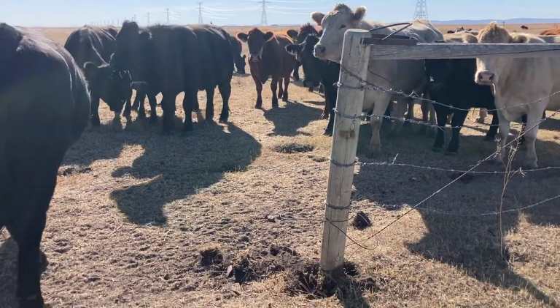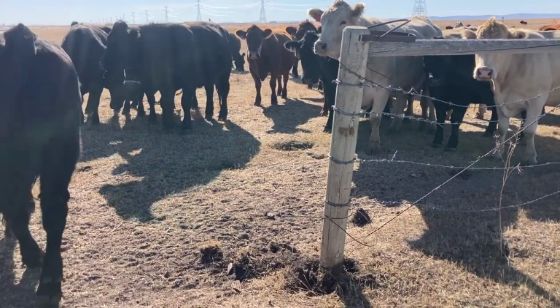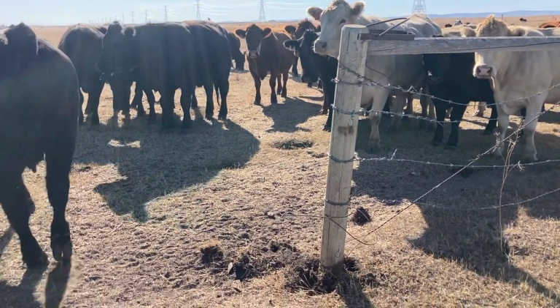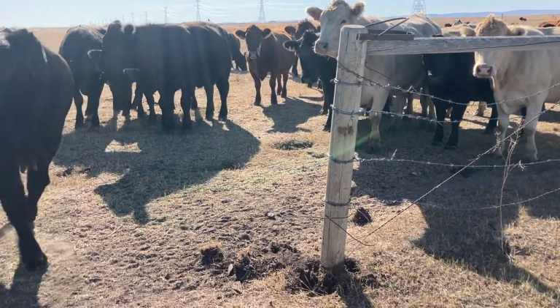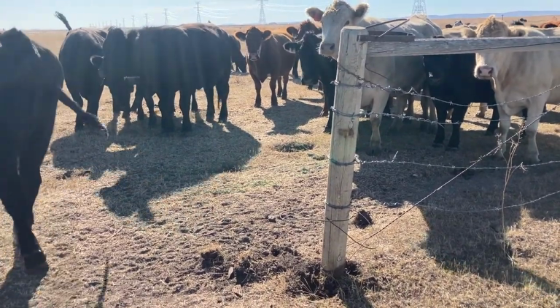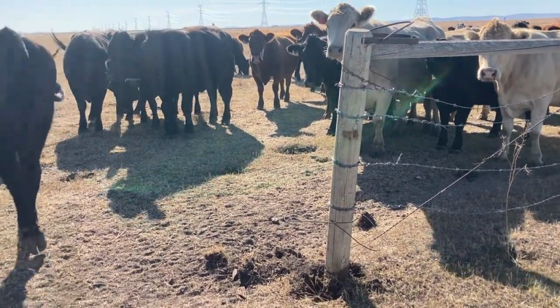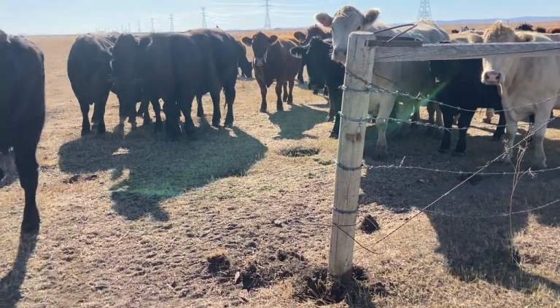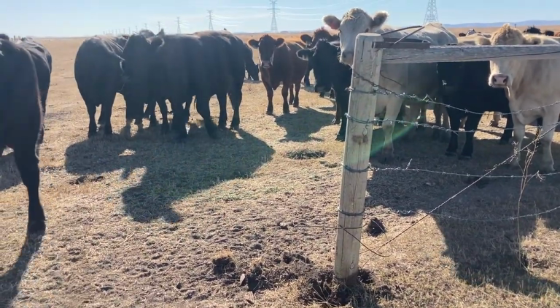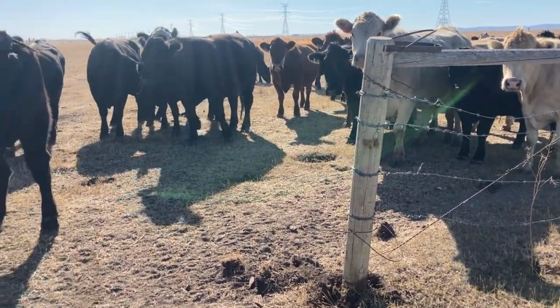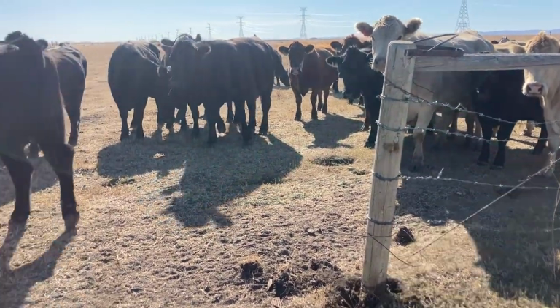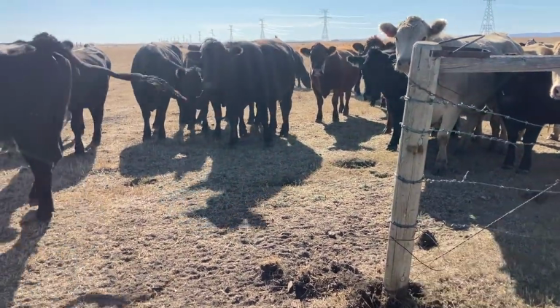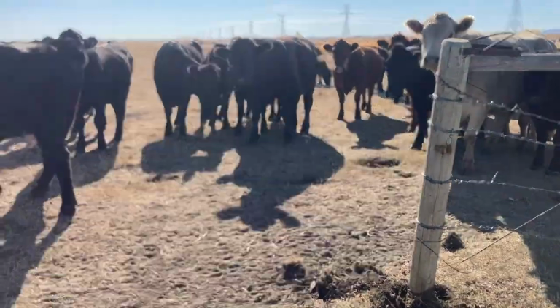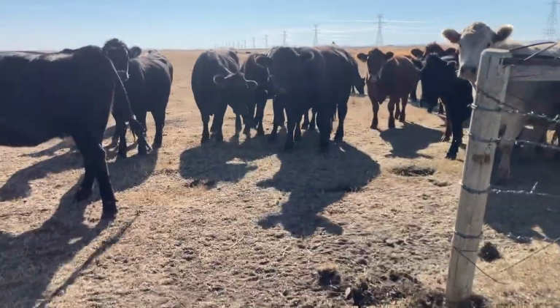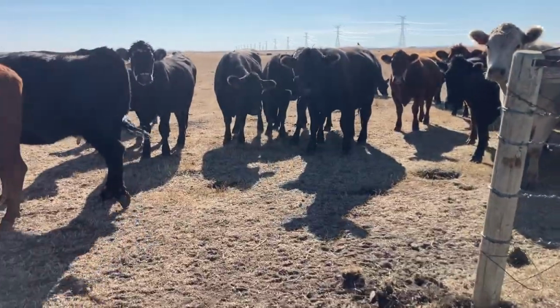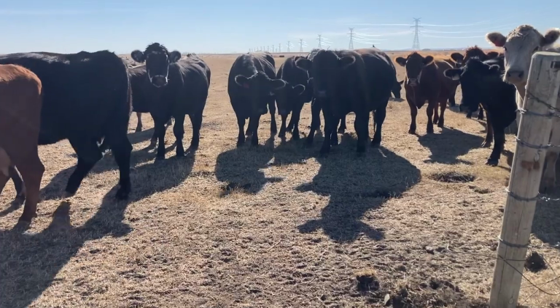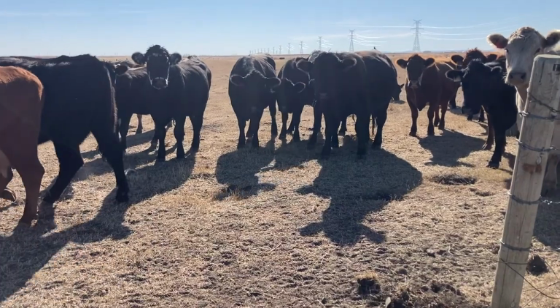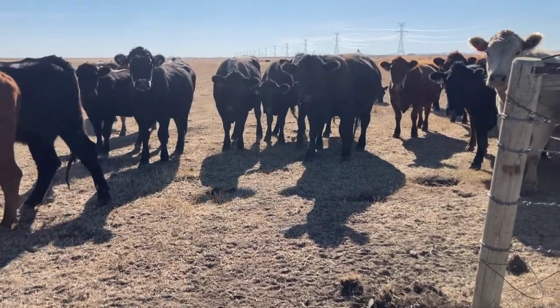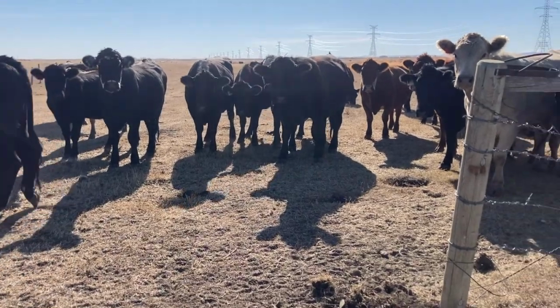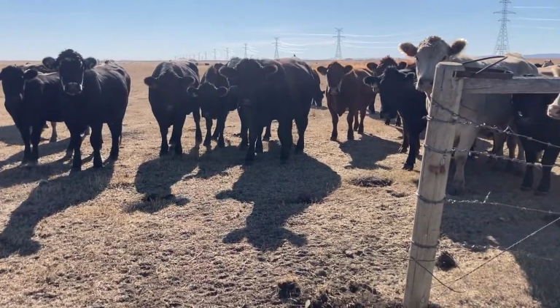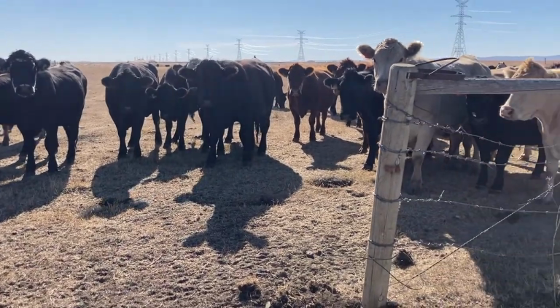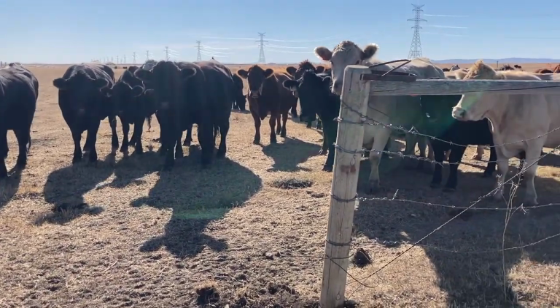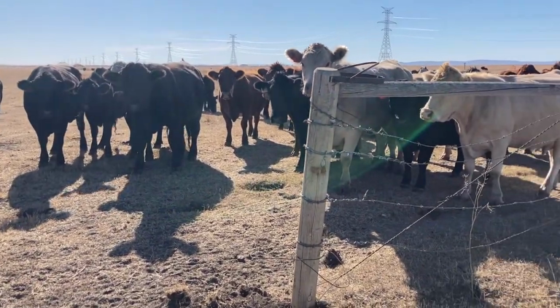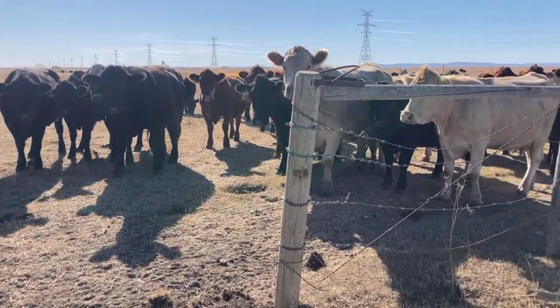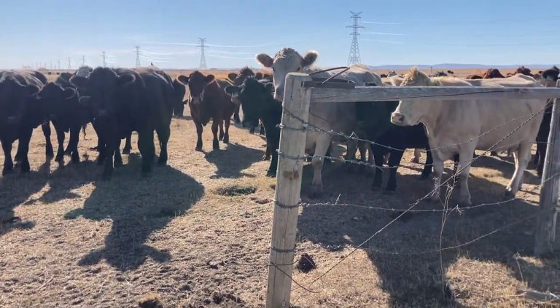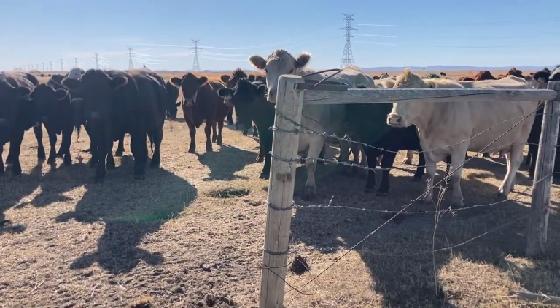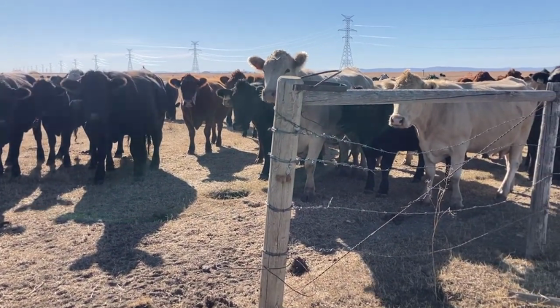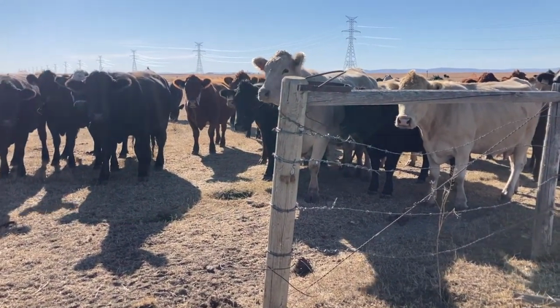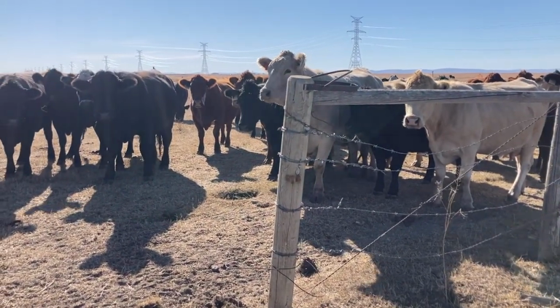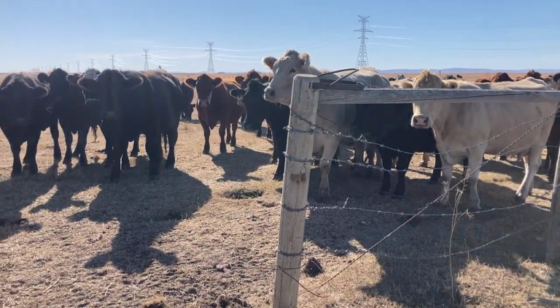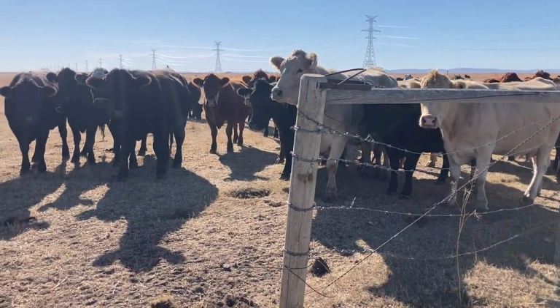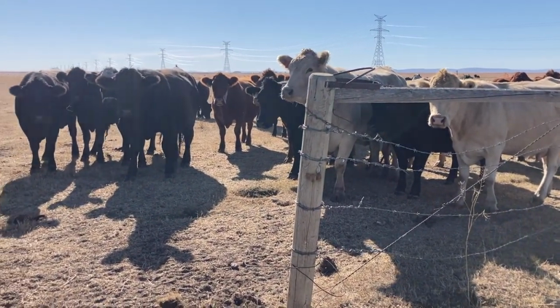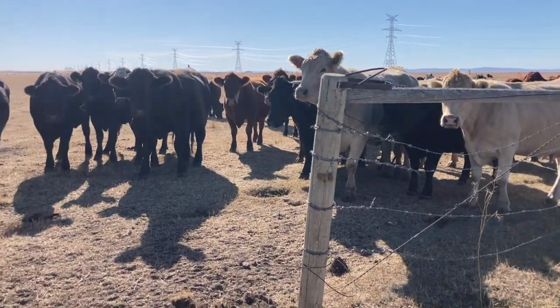Hey guys, welcome to the Cow Emporium. We're weaning, so the cows are going to be noisy and they're going to be following me around because they're looking for their calves.